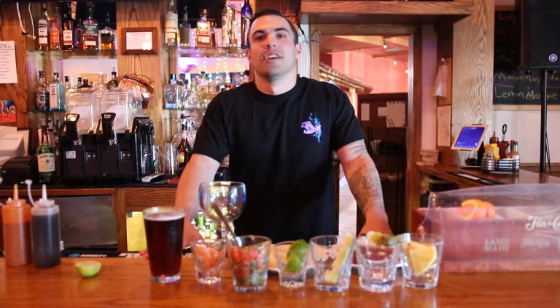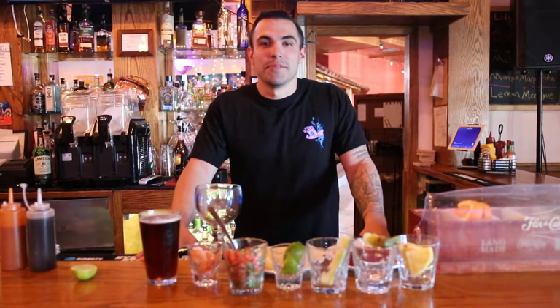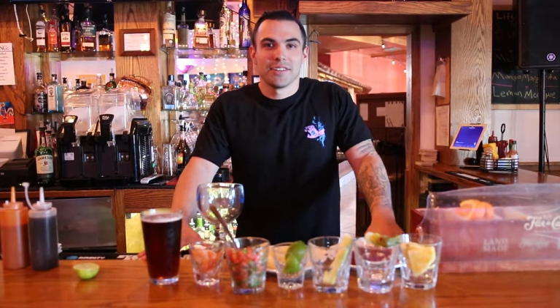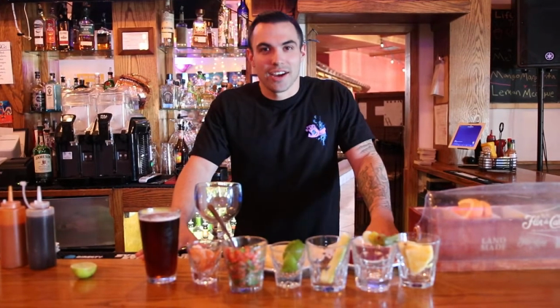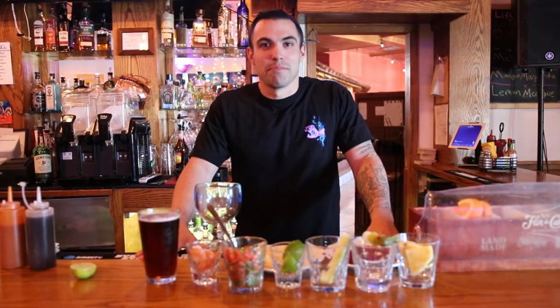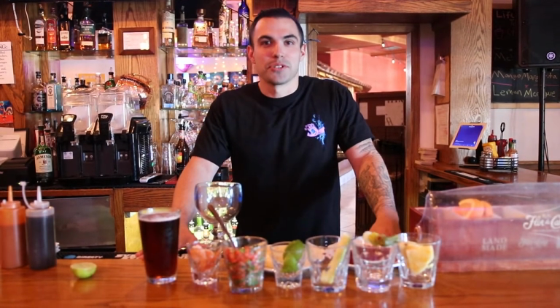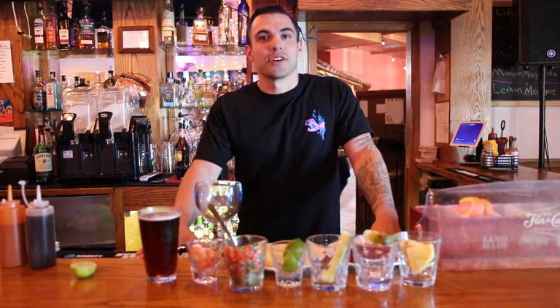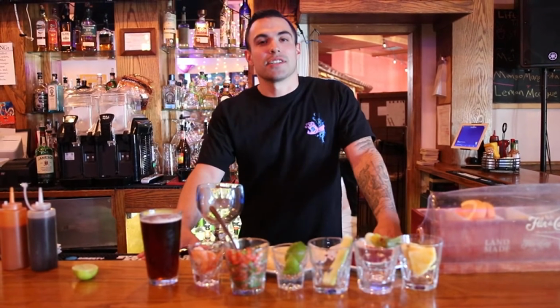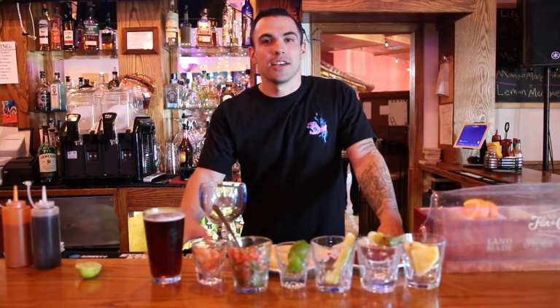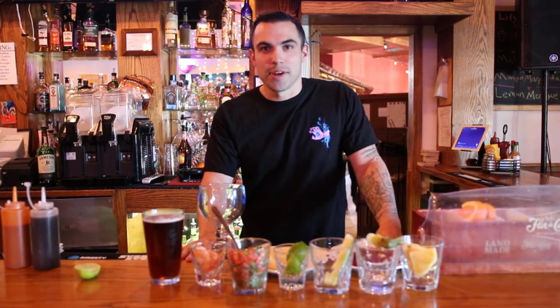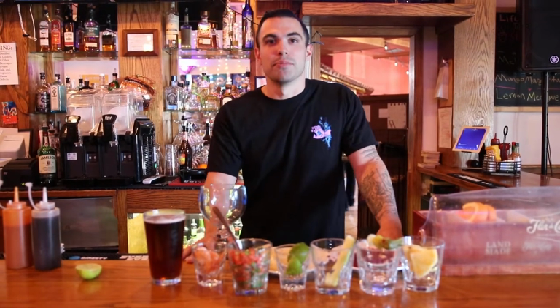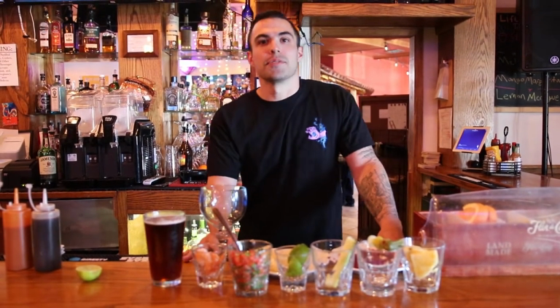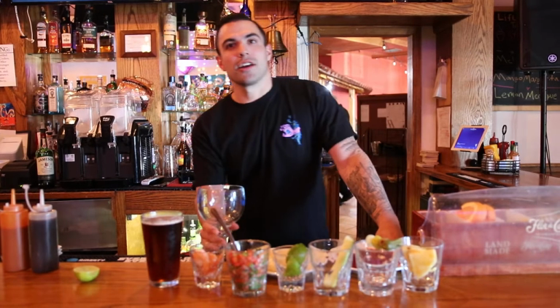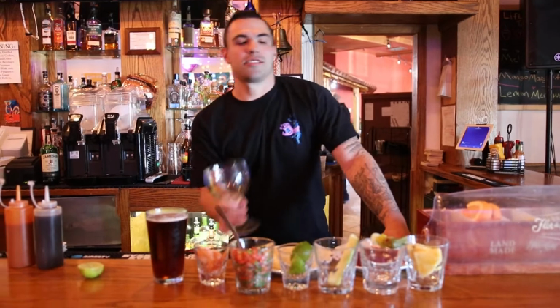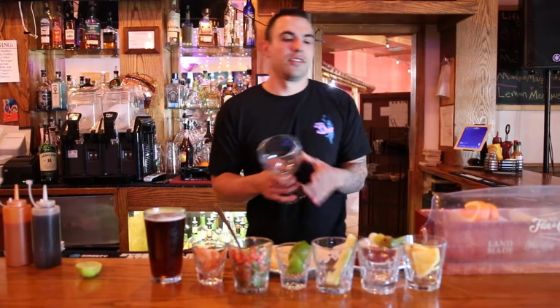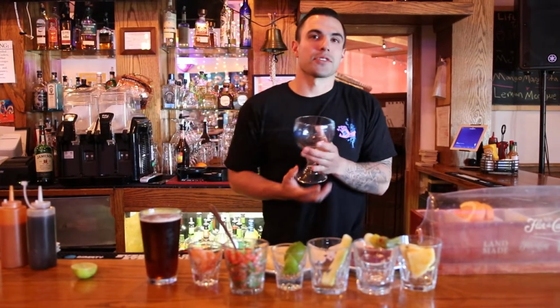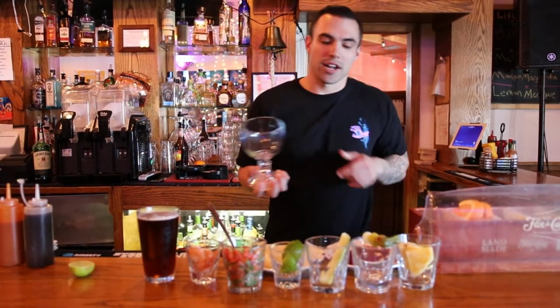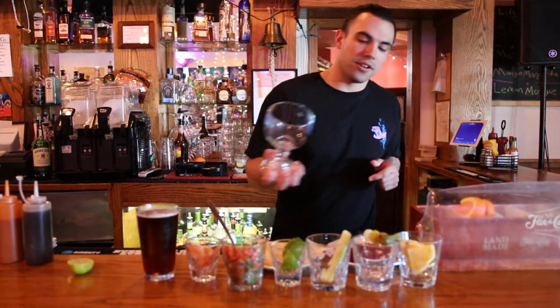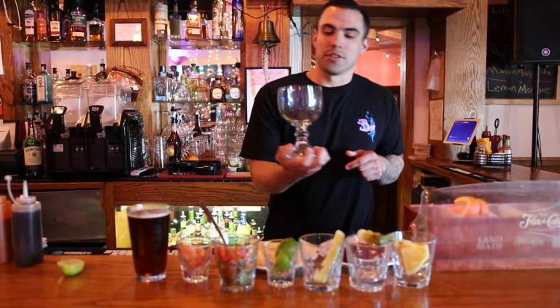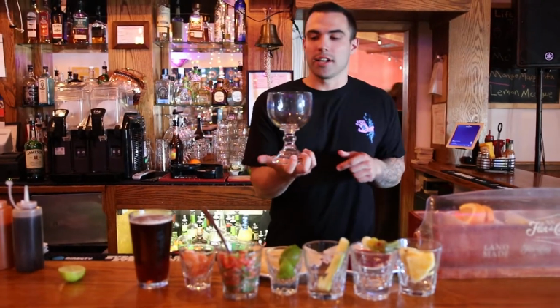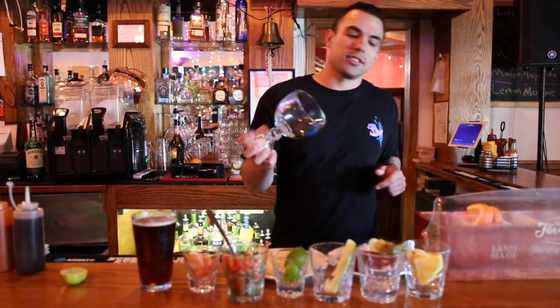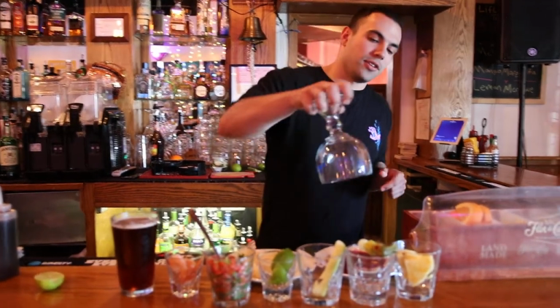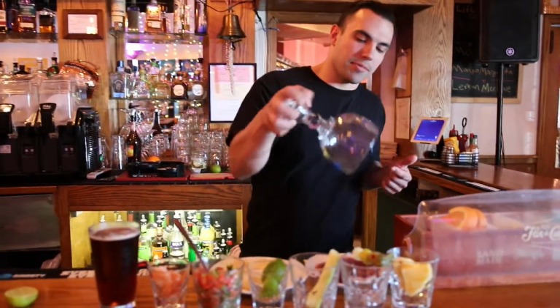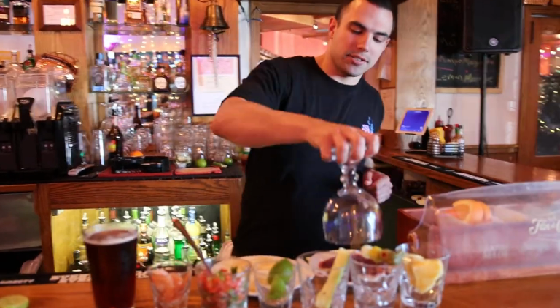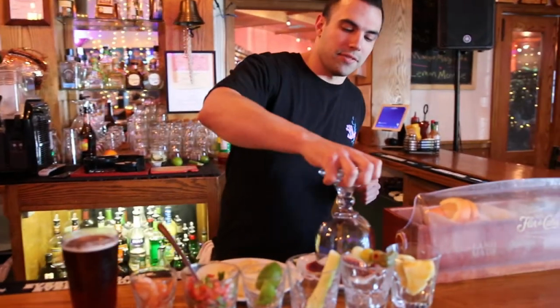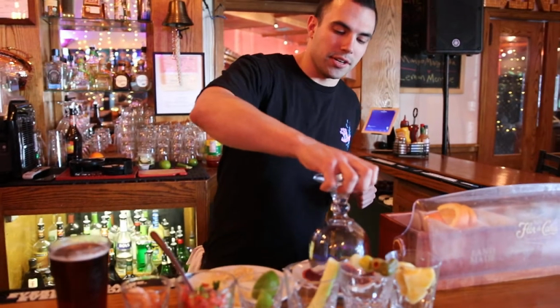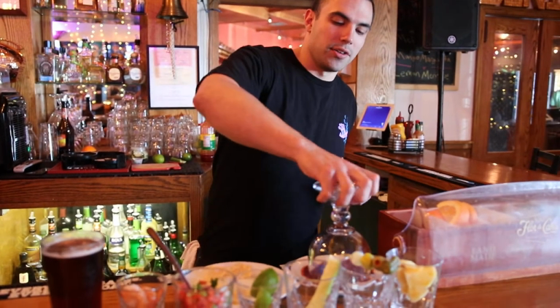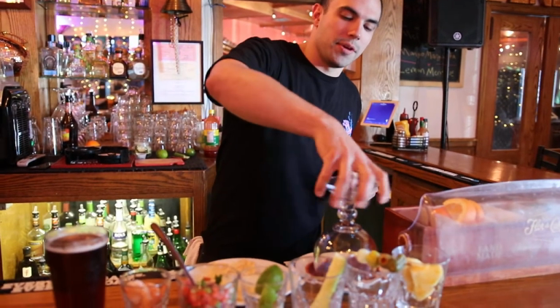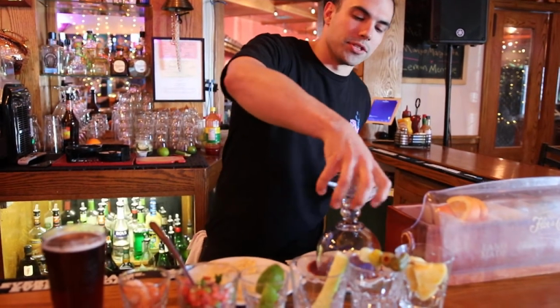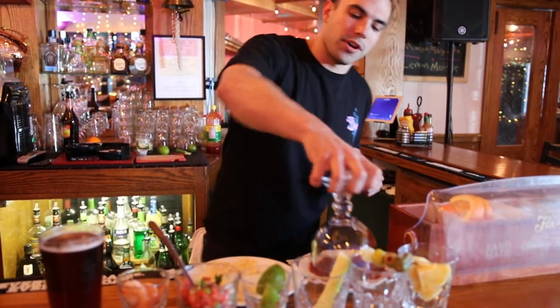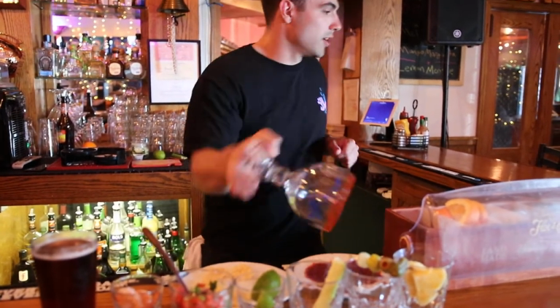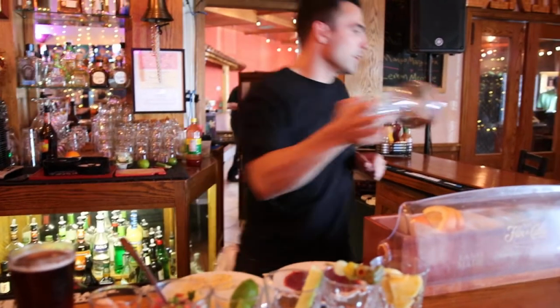My name is David. I work at Bruno's Bar and Grill in Scotts Valley. Today we're making the Bruno's Michelada. First we're going to start out with the bucket glass, or the gaba glass, however it's called. We're going to rim it with some chamoy and tahini.